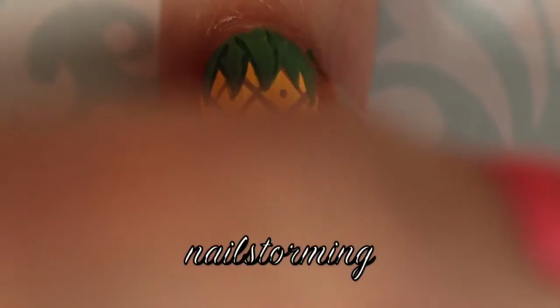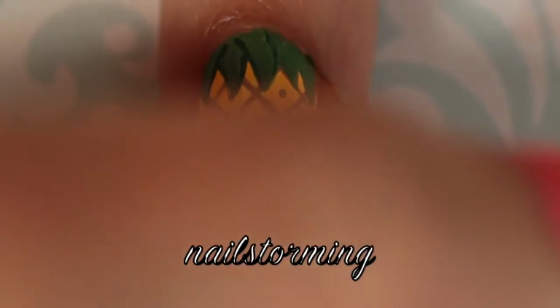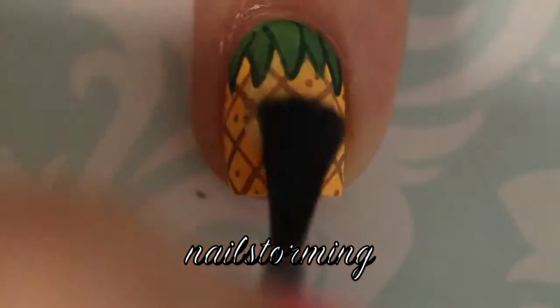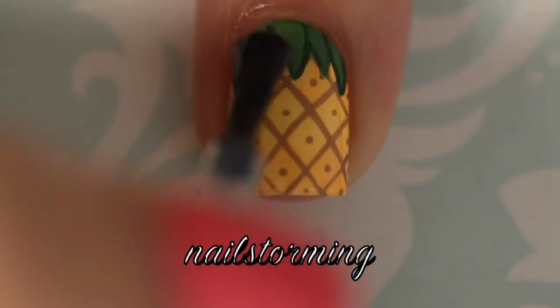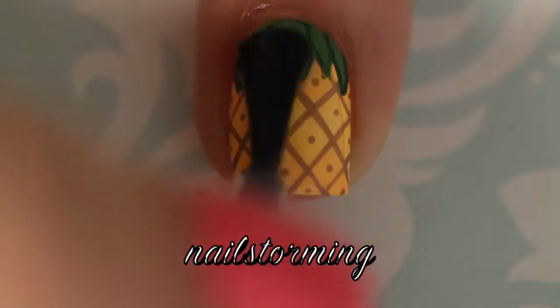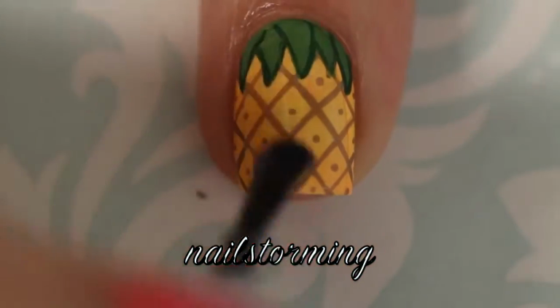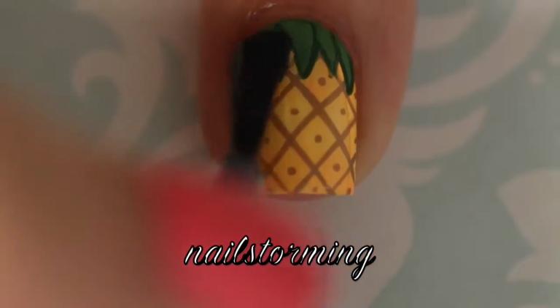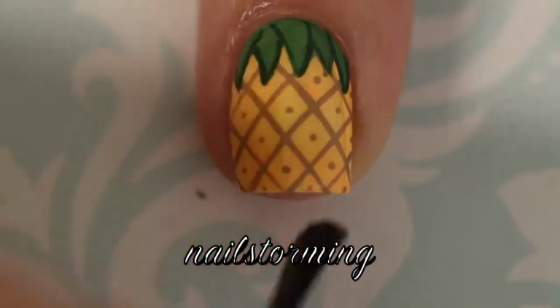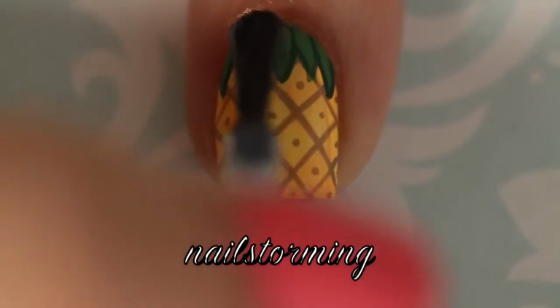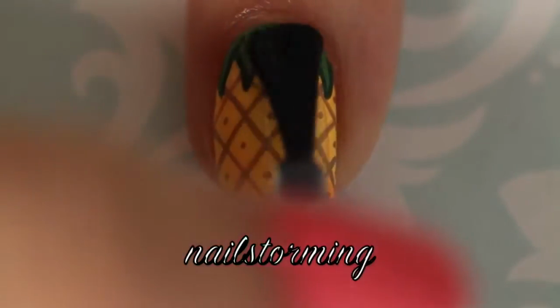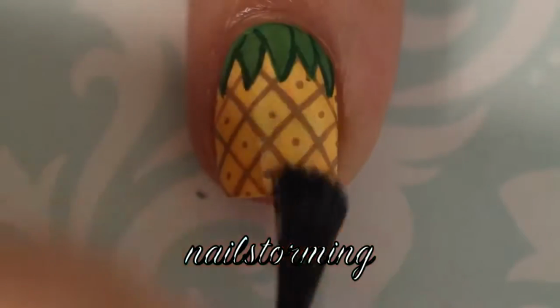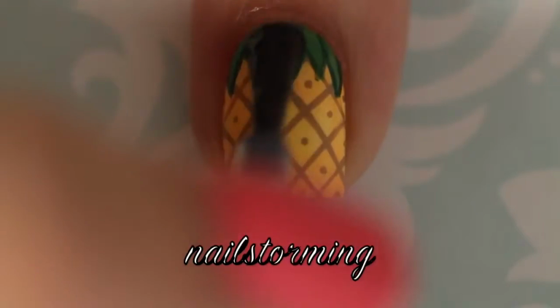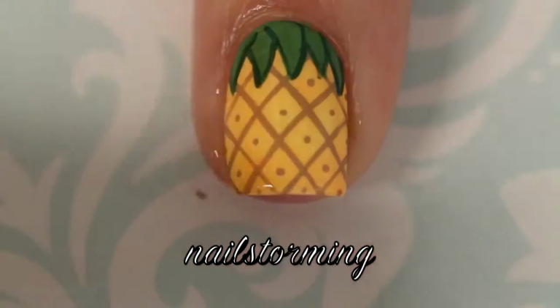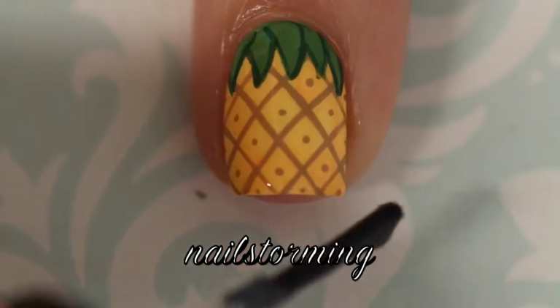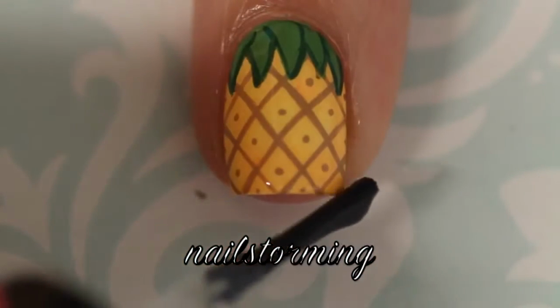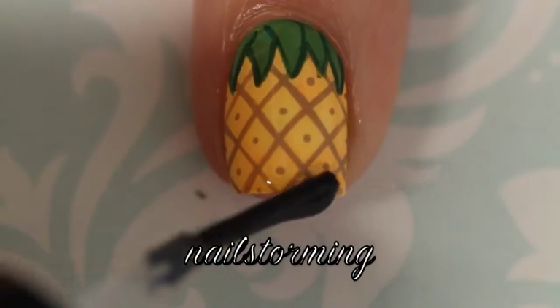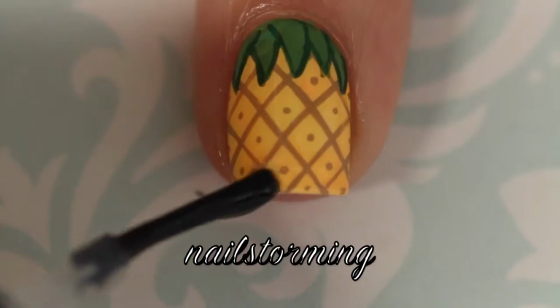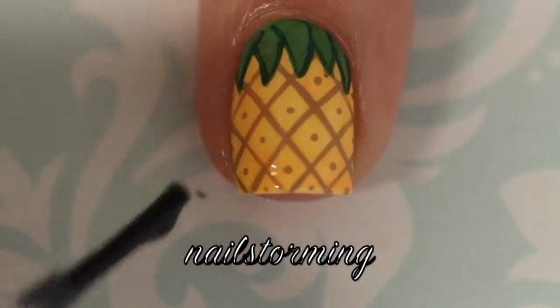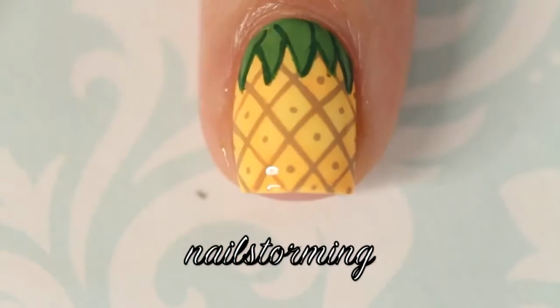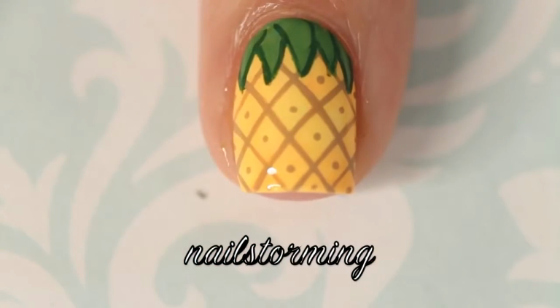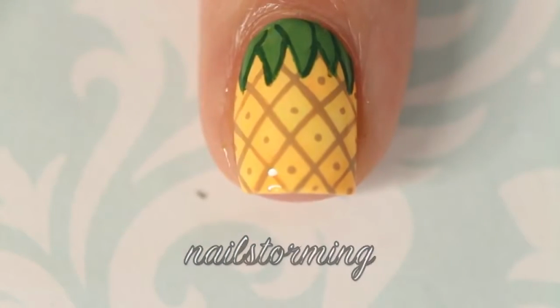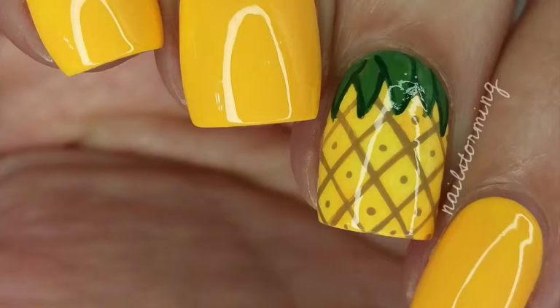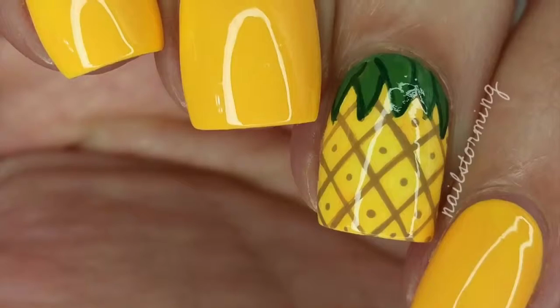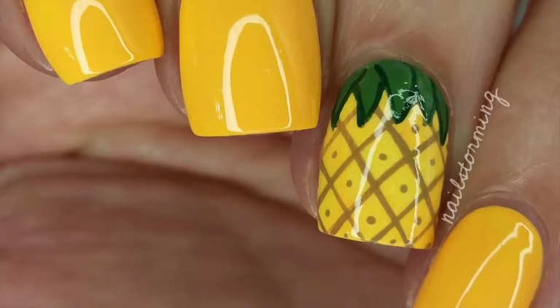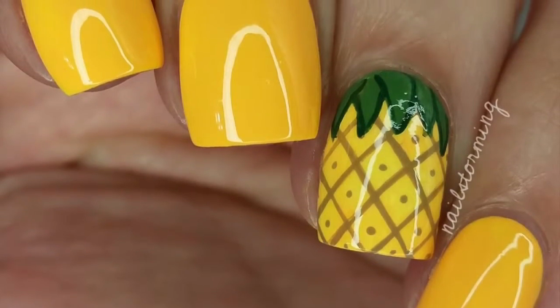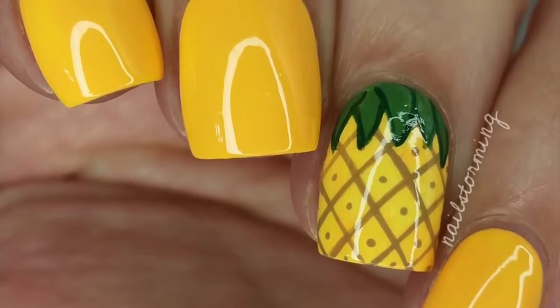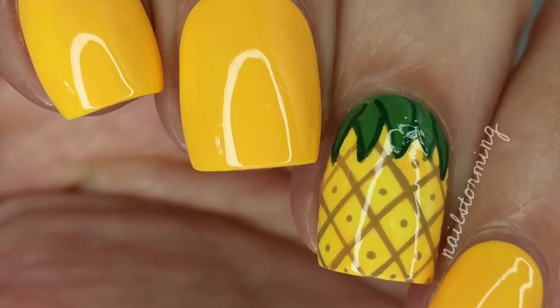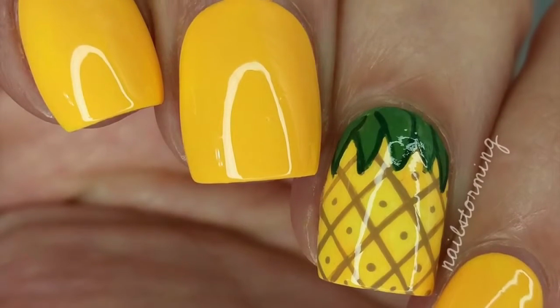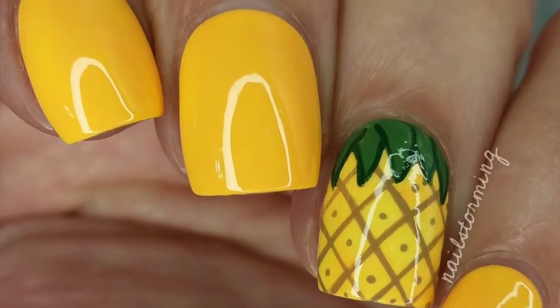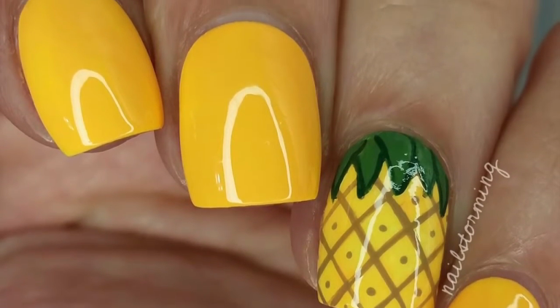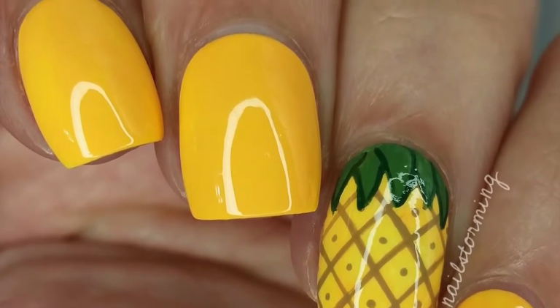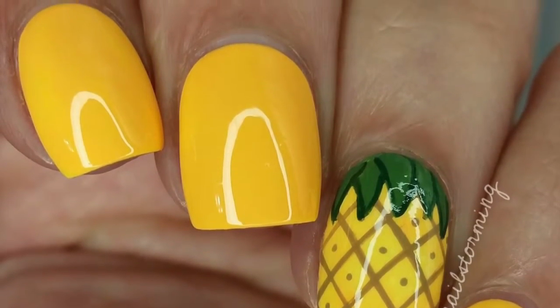Wait a few minutes for everything to dry and then add top coat. I'm using HK Girl by Glisten and Glow. If you recreate this look, please tag Nail Storming Inspired on Instagram so I can see it!